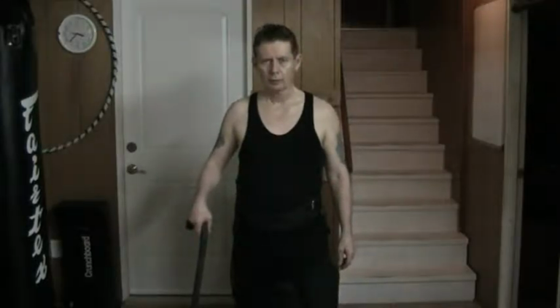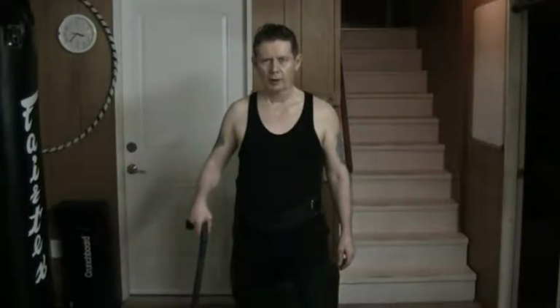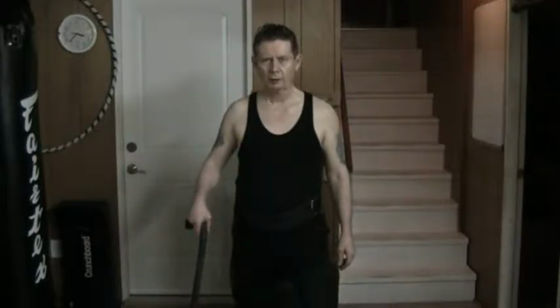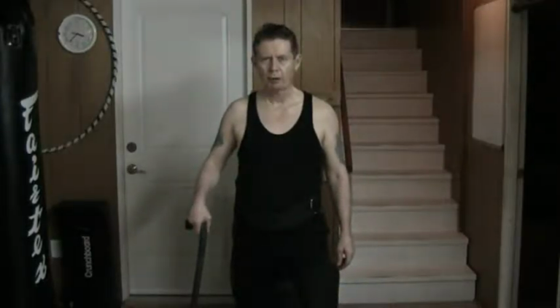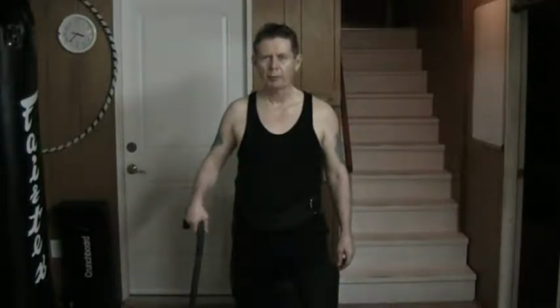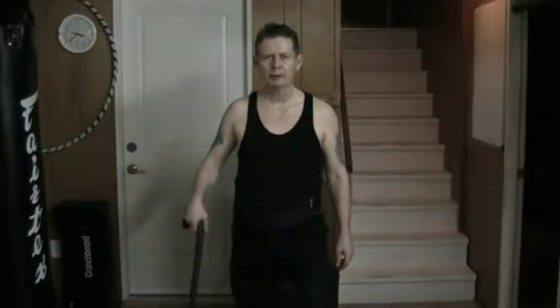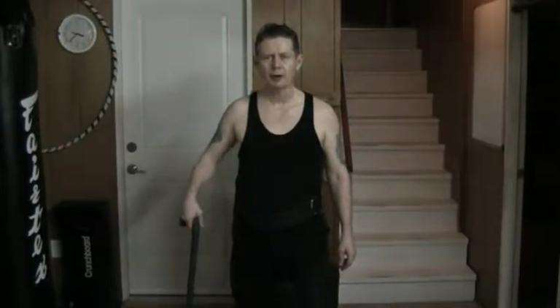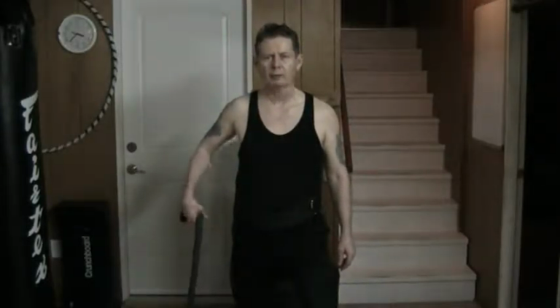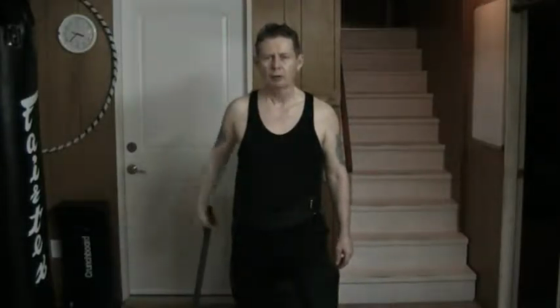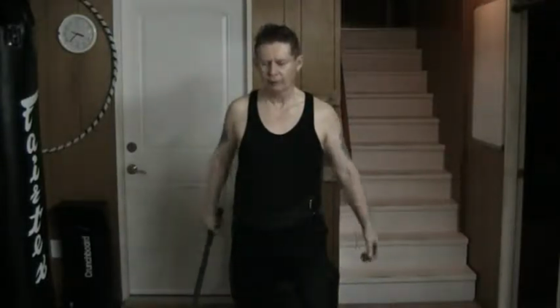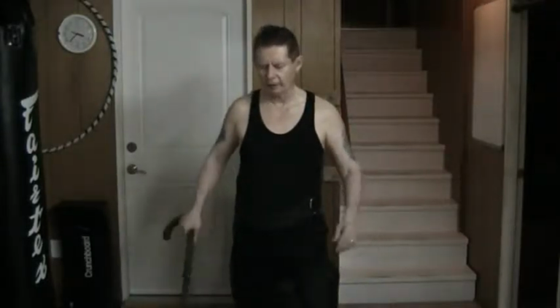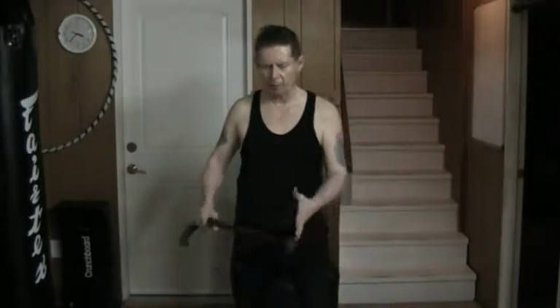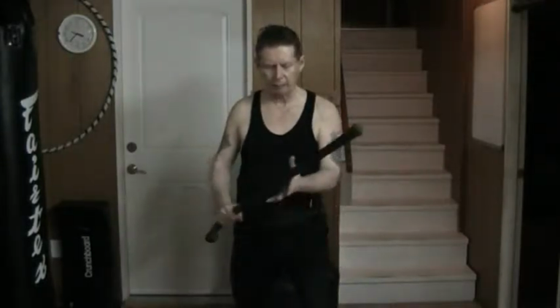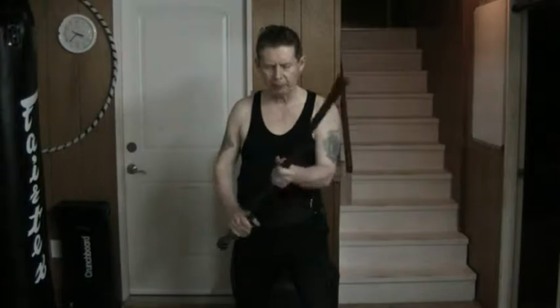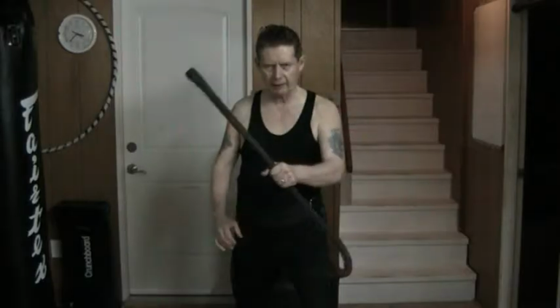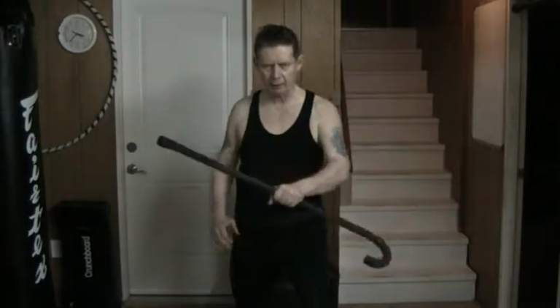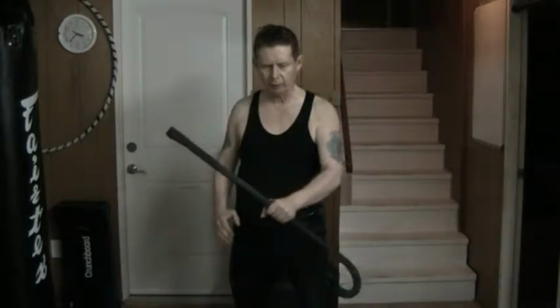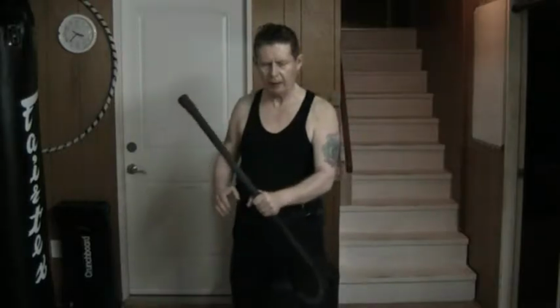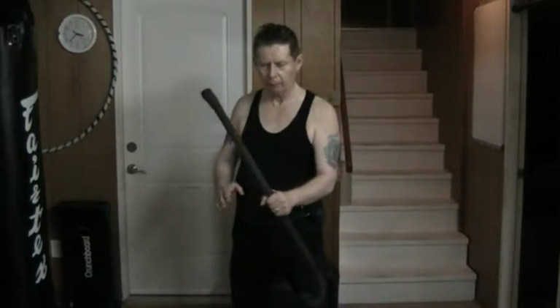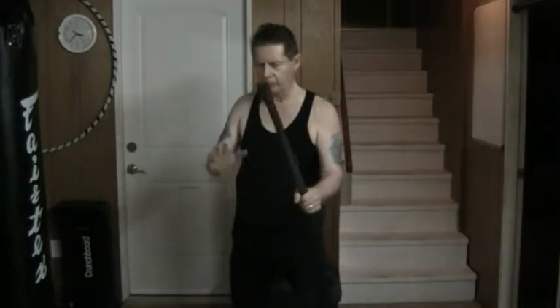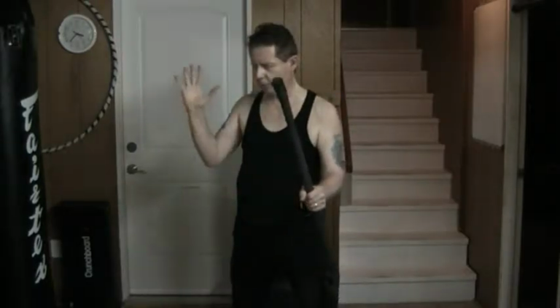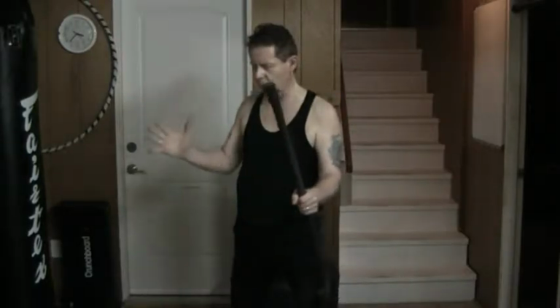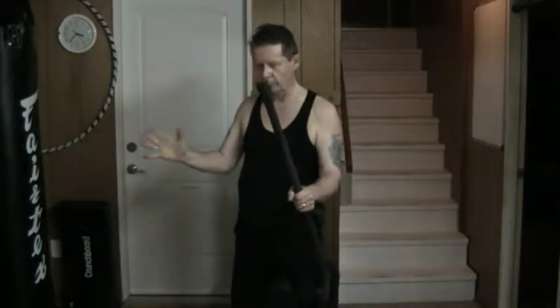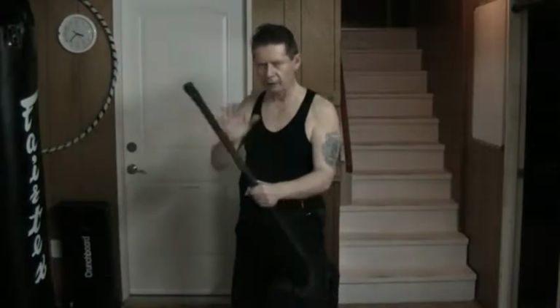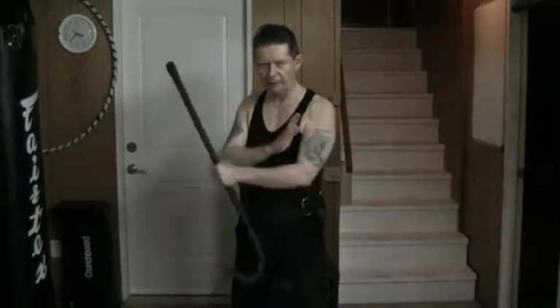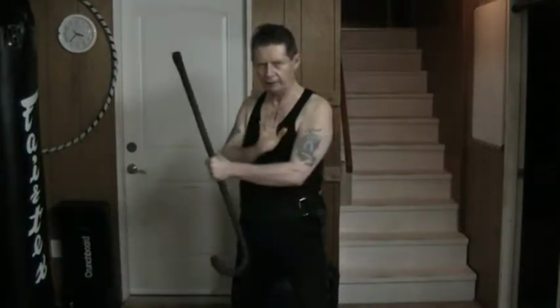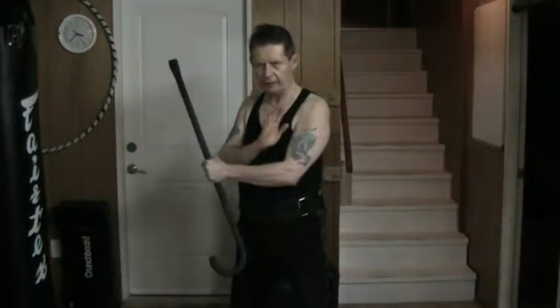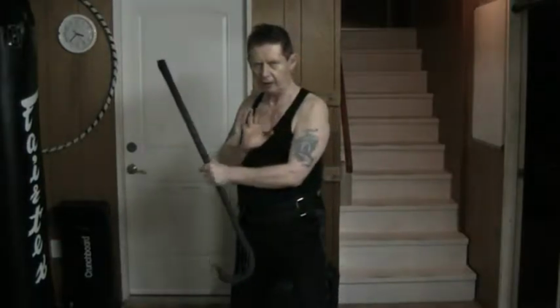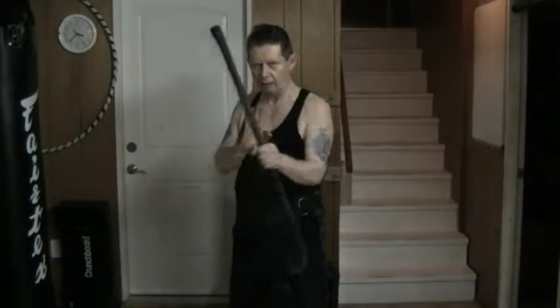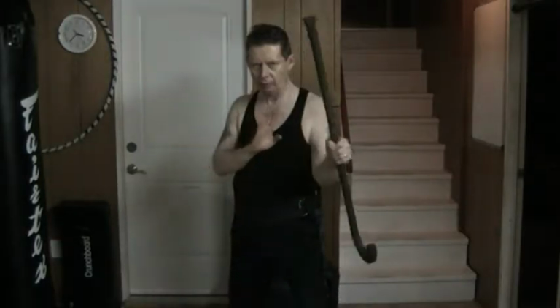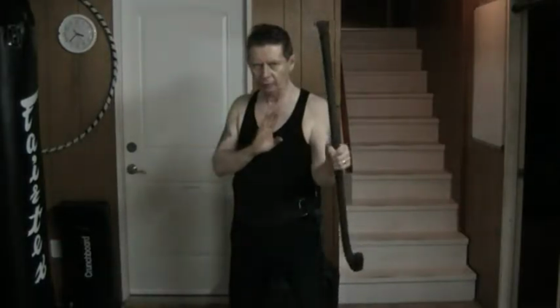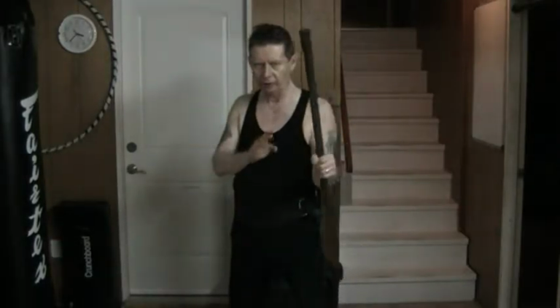Hello and welcome to my YouTube channel. Once again today I'm working with the cane in the mid grip. Yesterday I was going to the open side; today I'm going to the closed side.